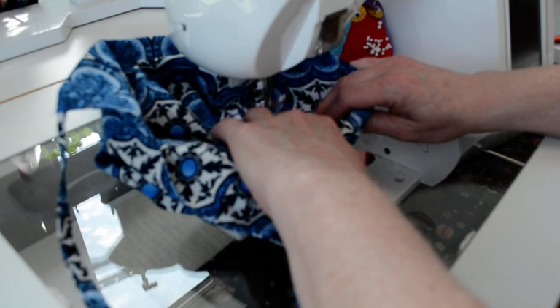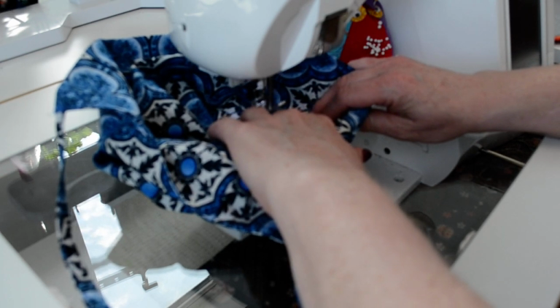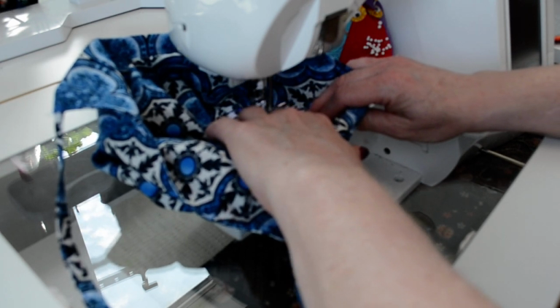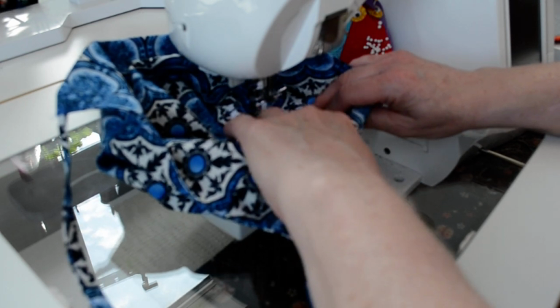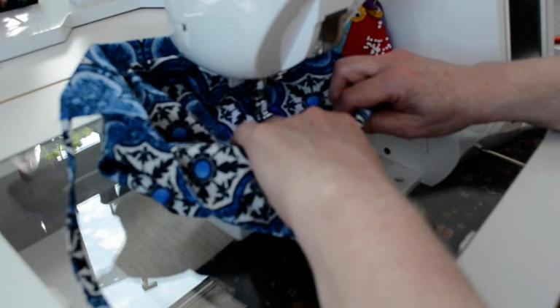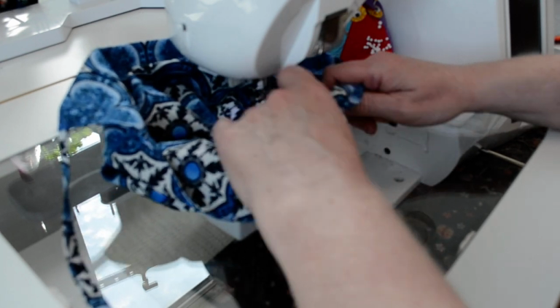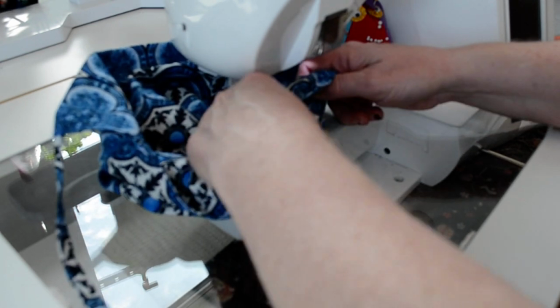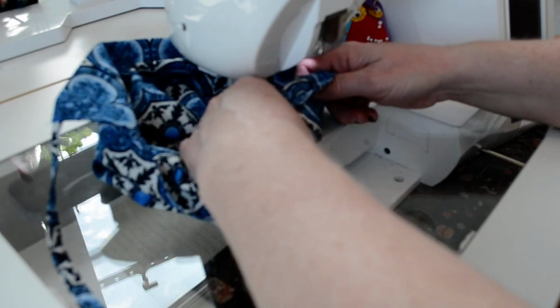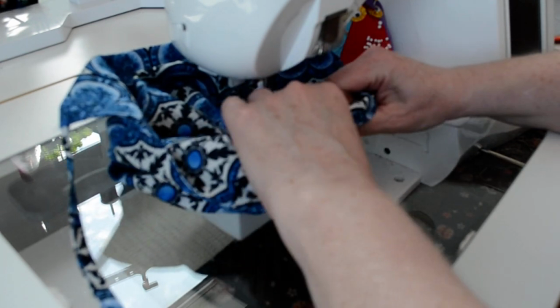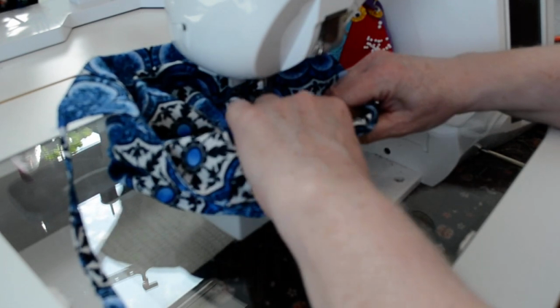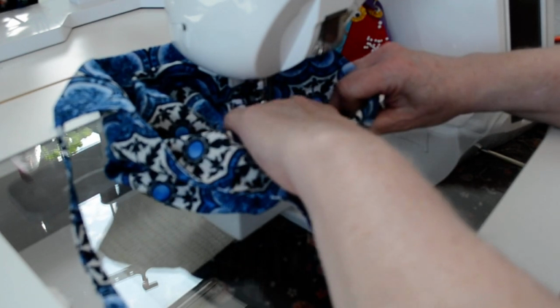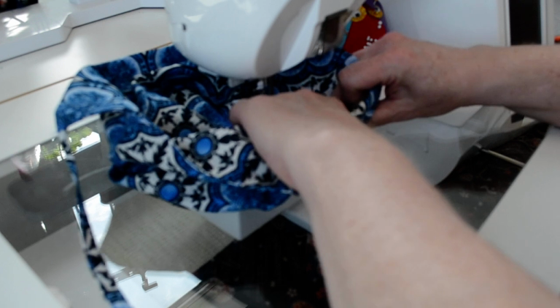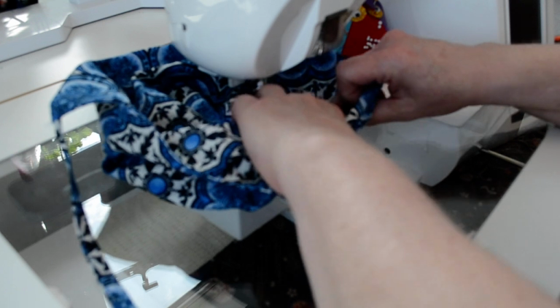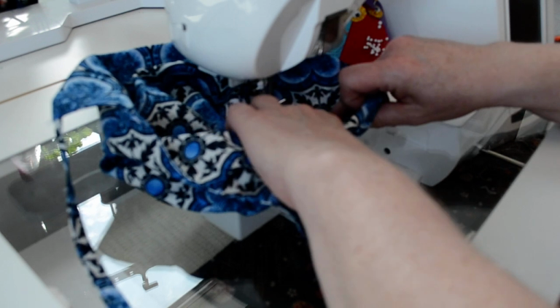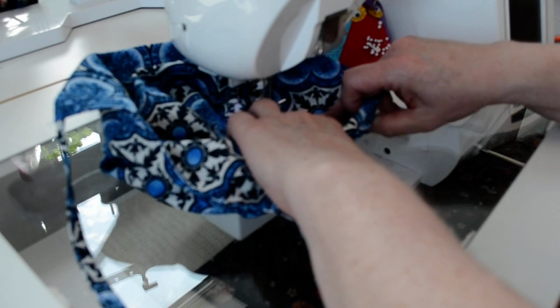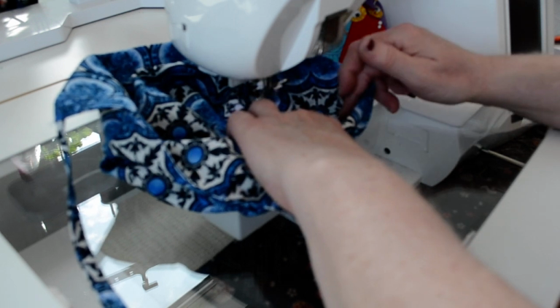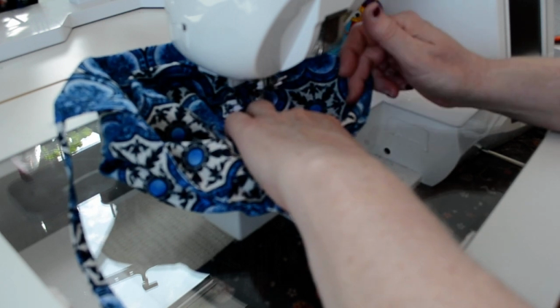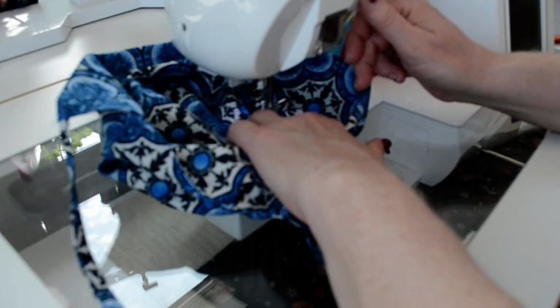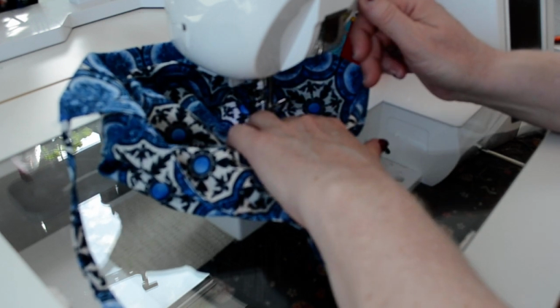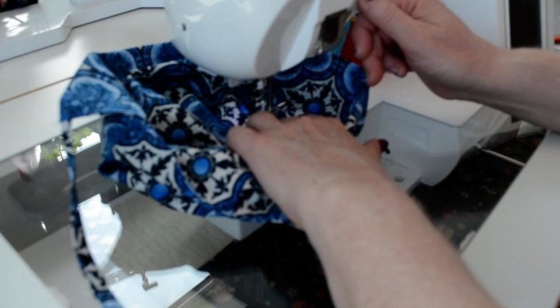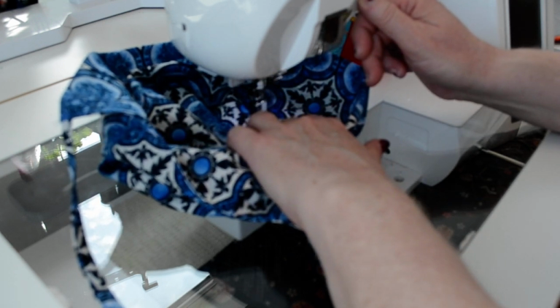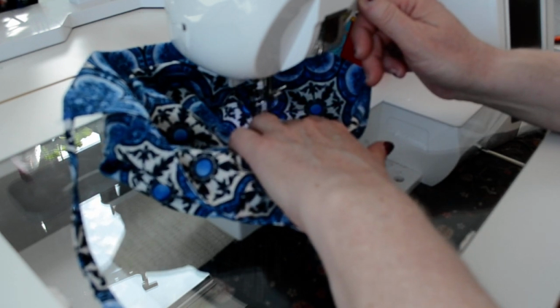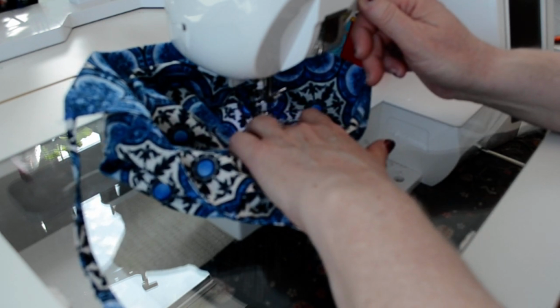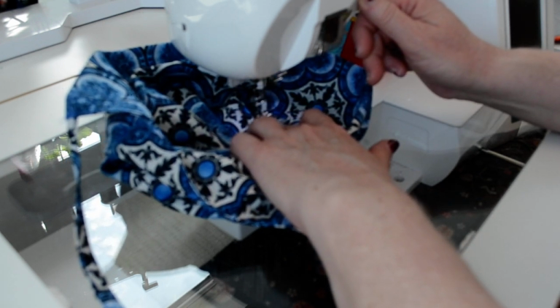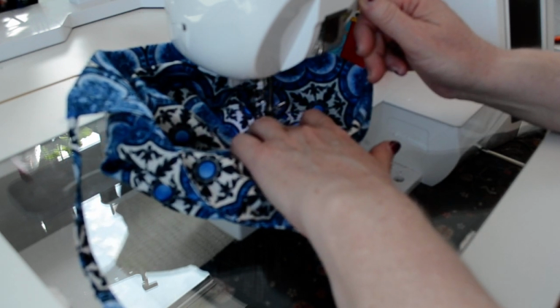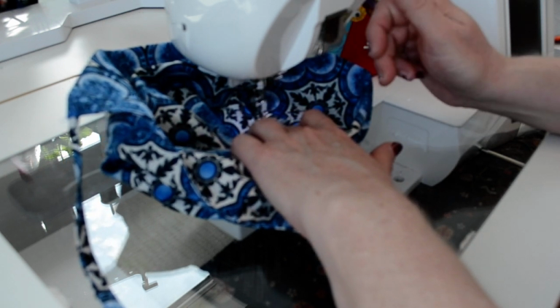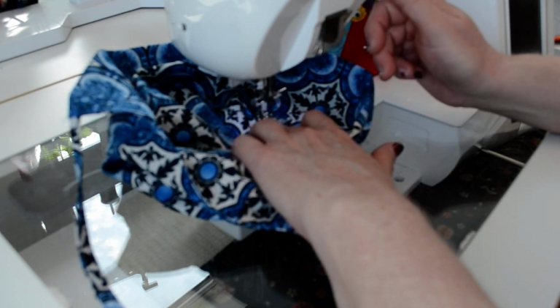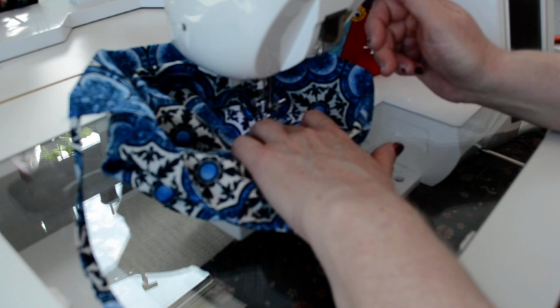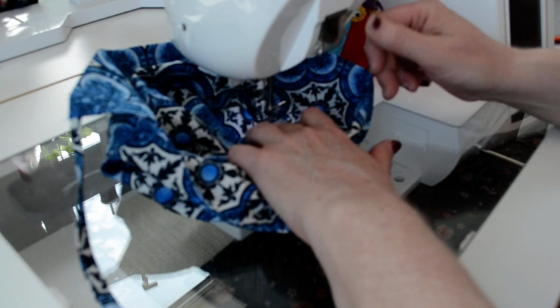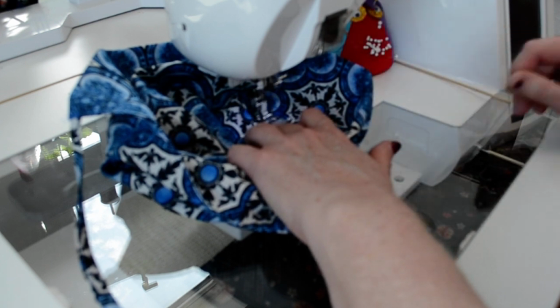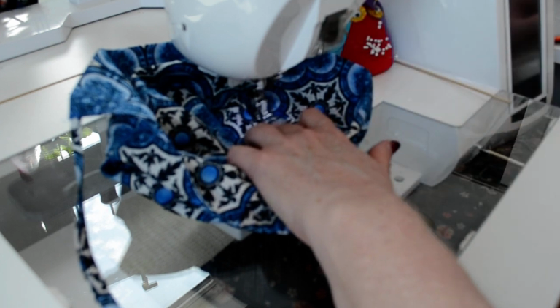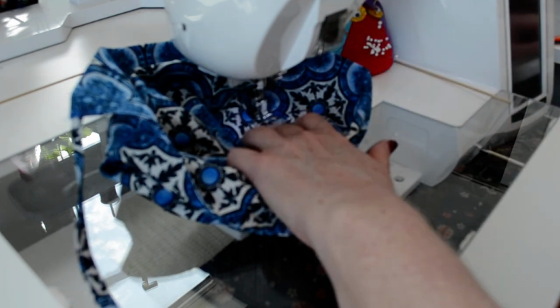It doesn't need to go all the way around to the back edge — that will hold it all together. Back stitch there and cut the threads.